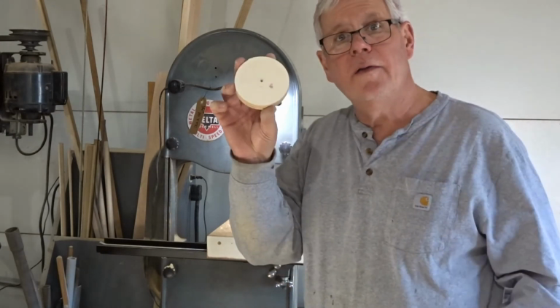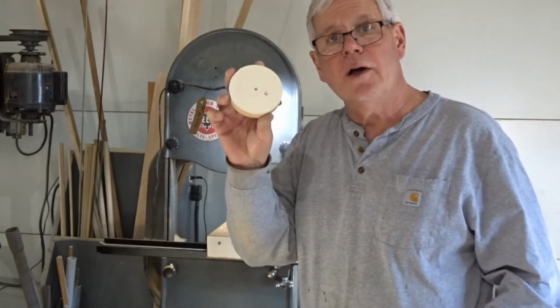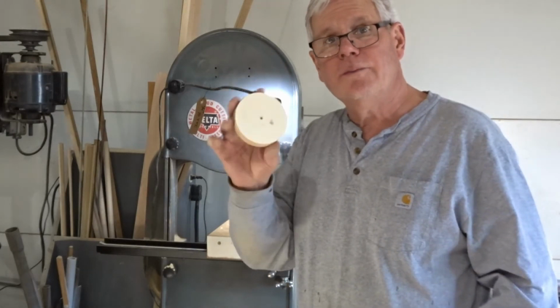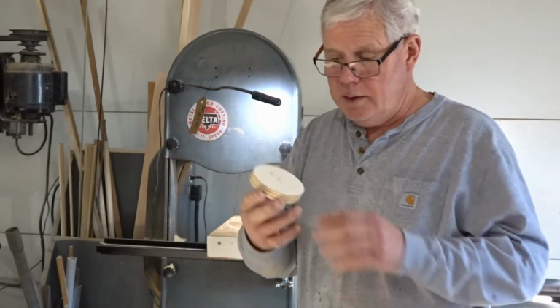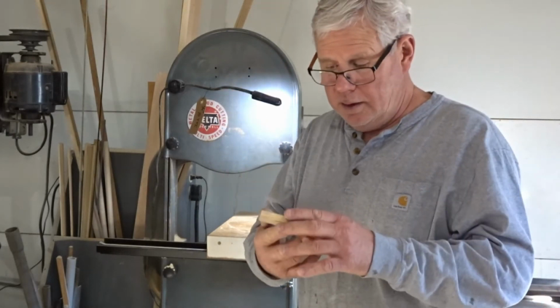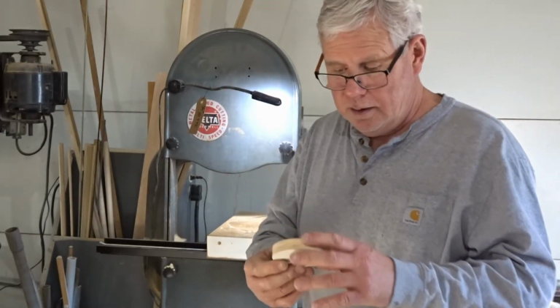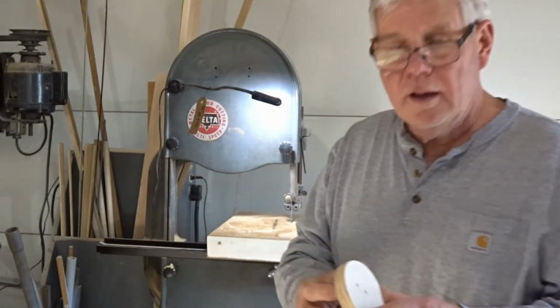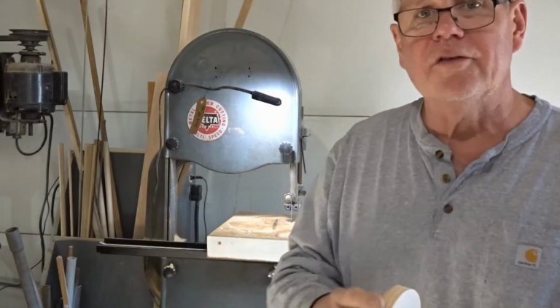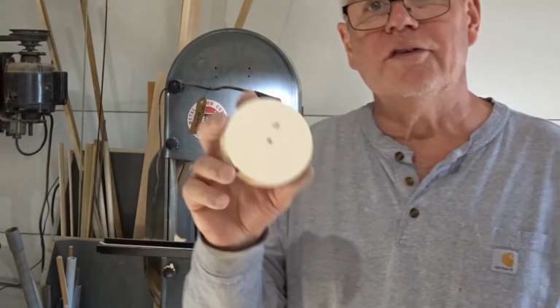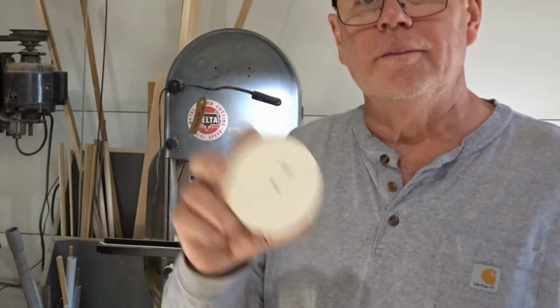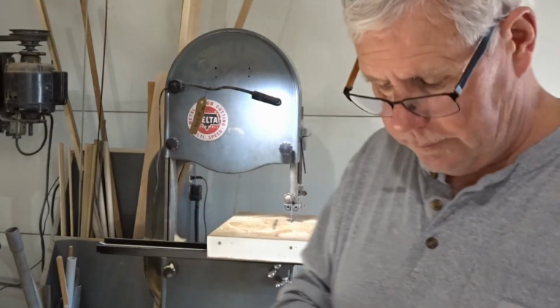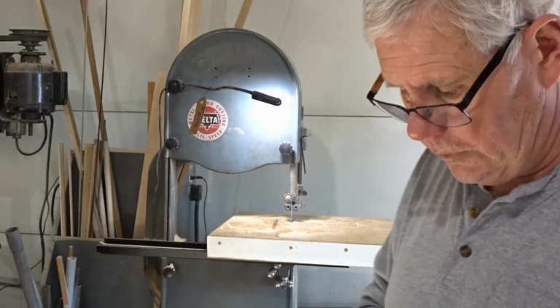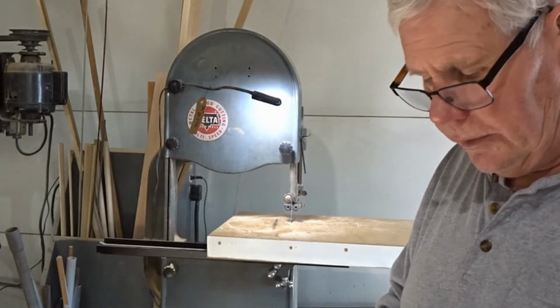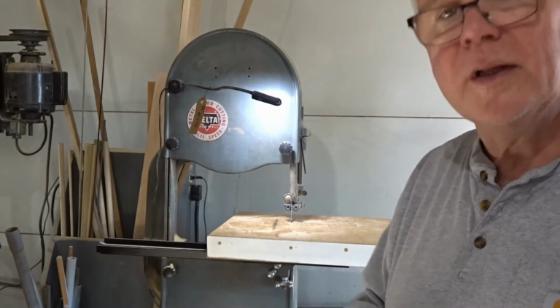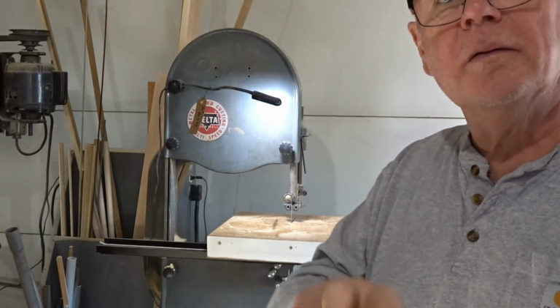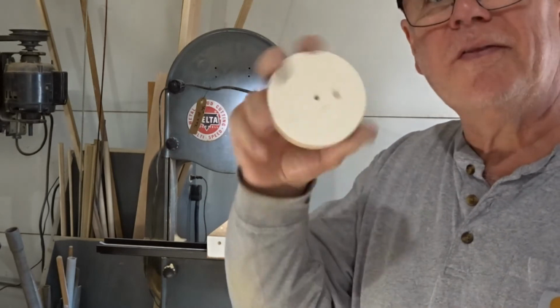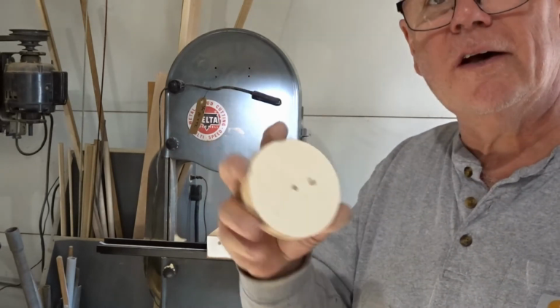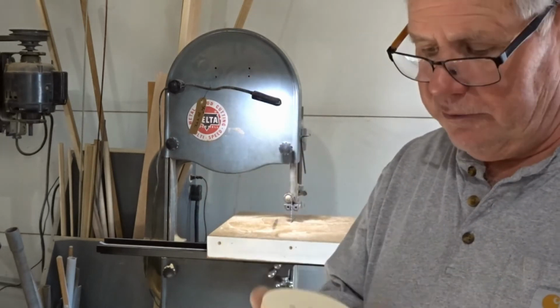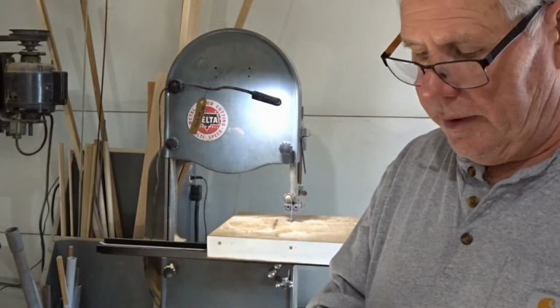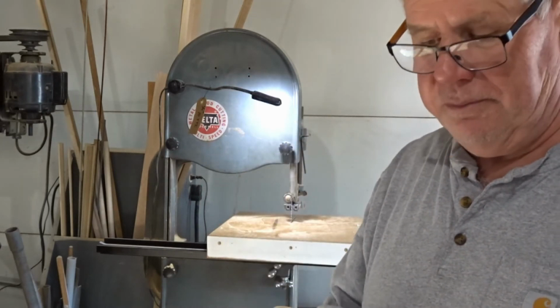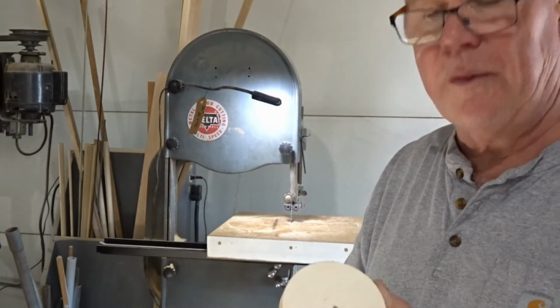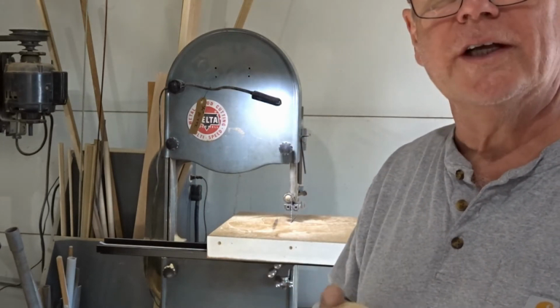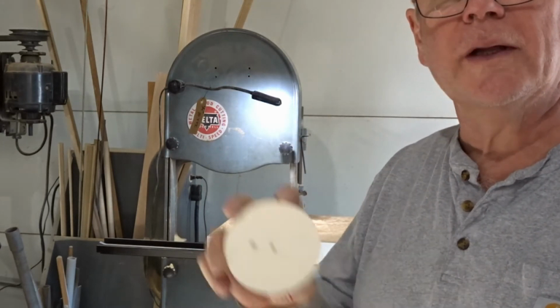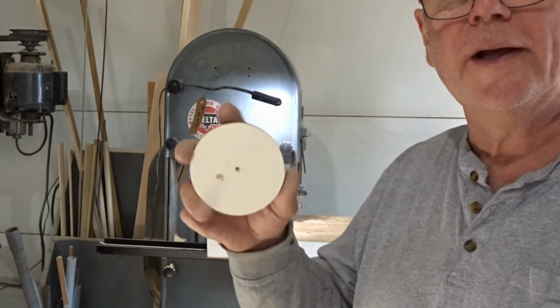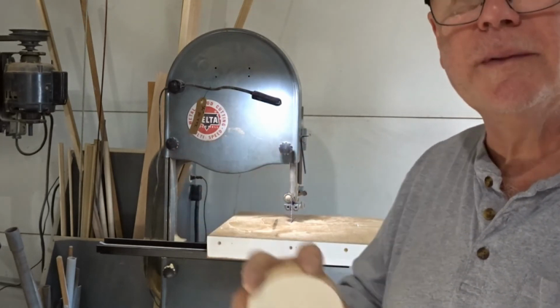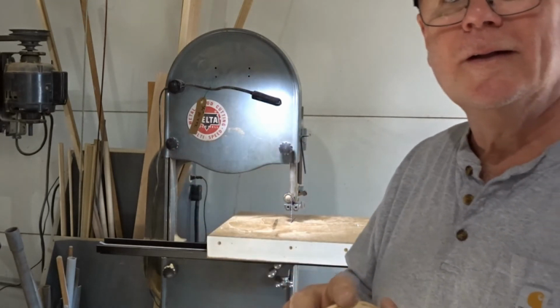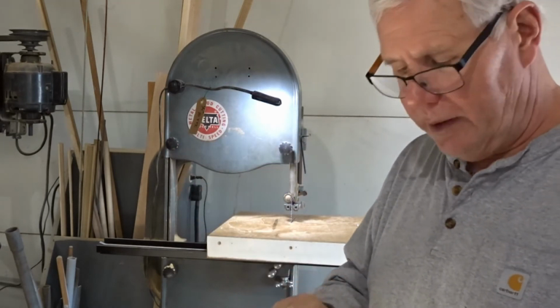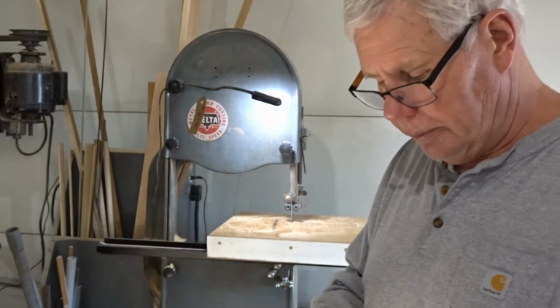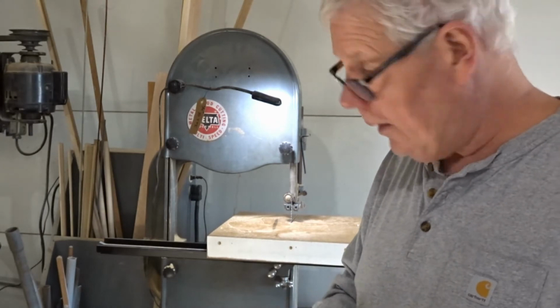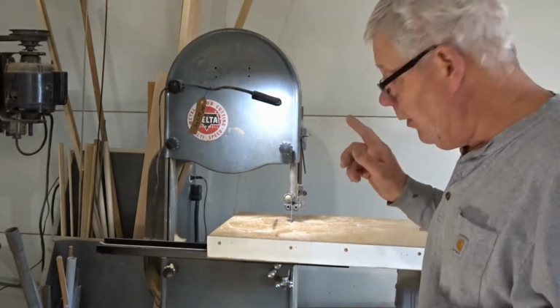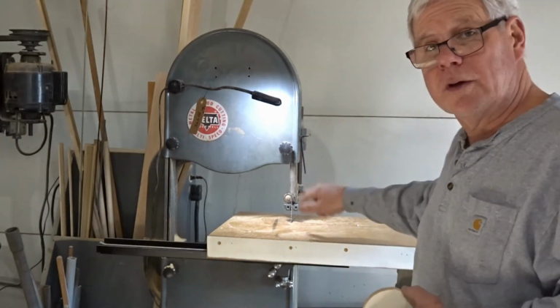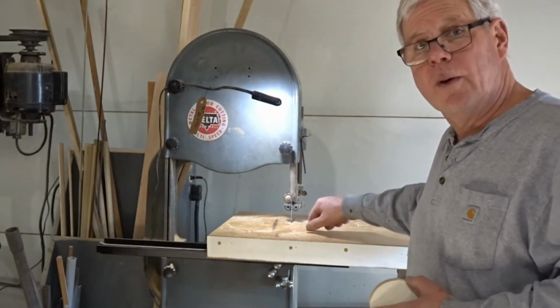And there we go - that's our little circle! We were able to cut that out - that's probably about three and a half to four inches. So that worked out pretty well.